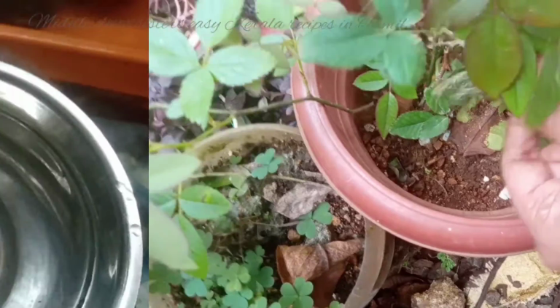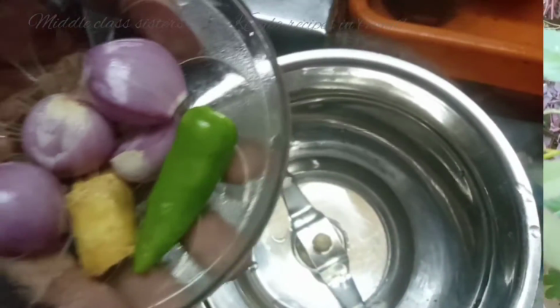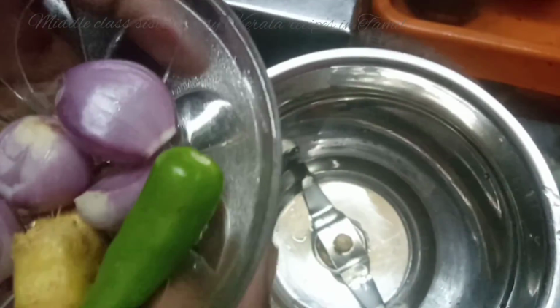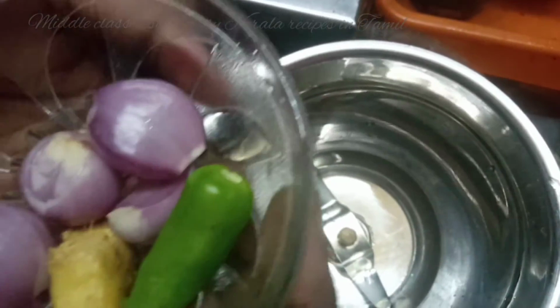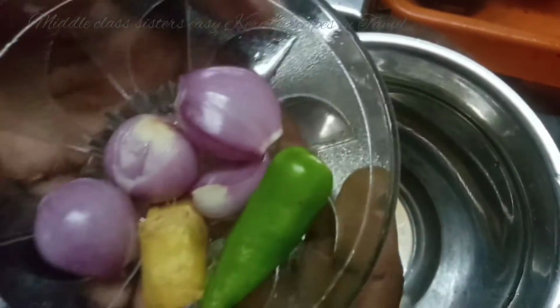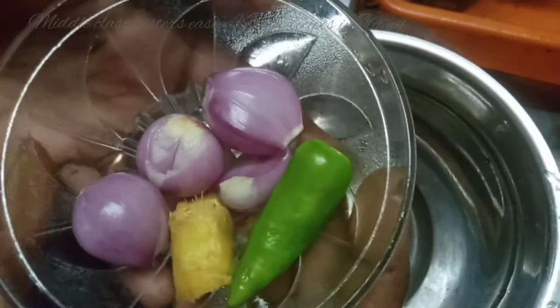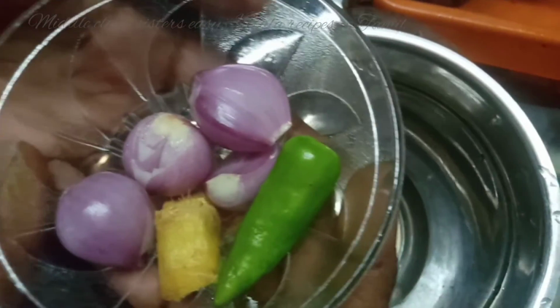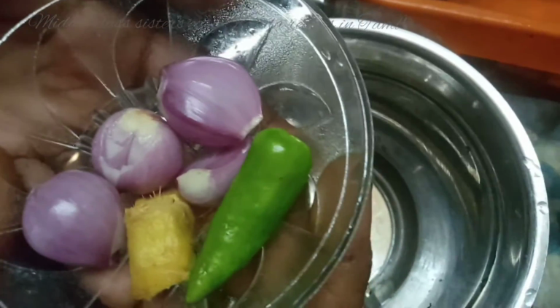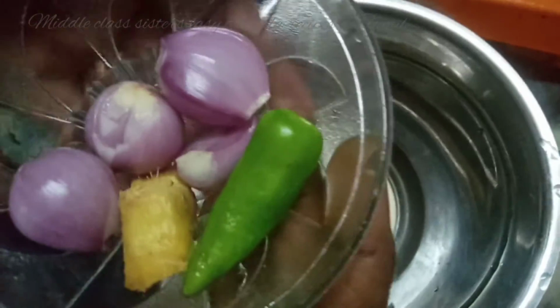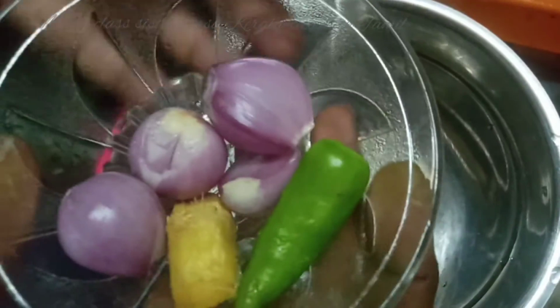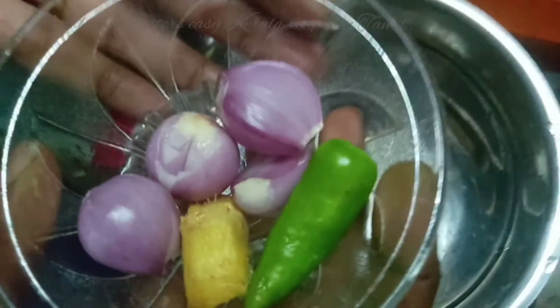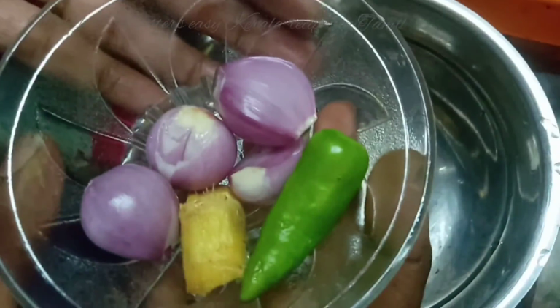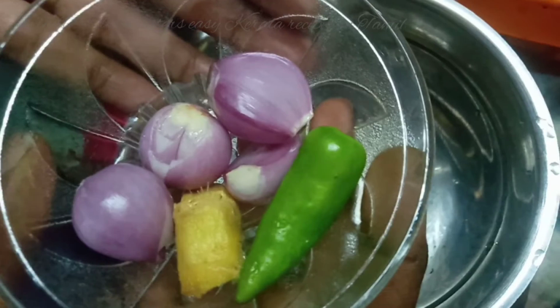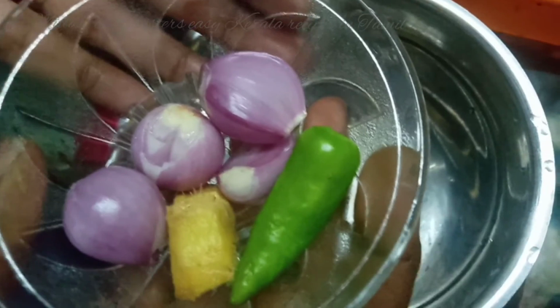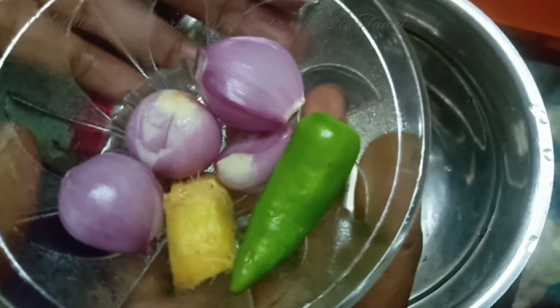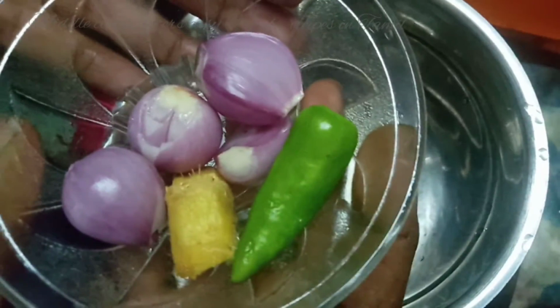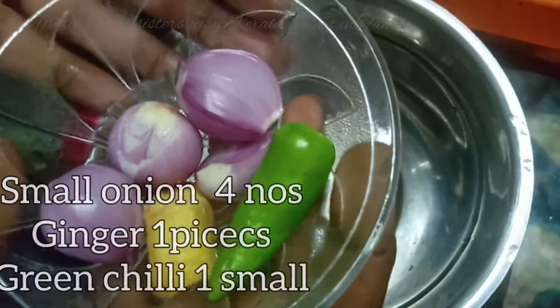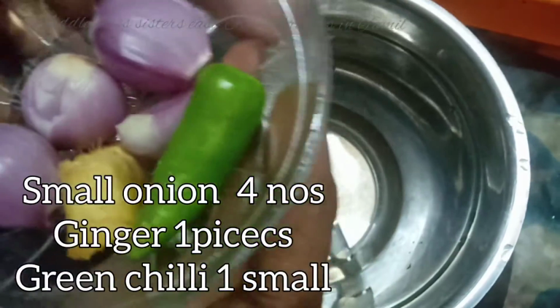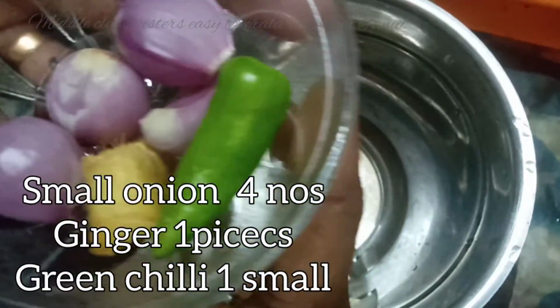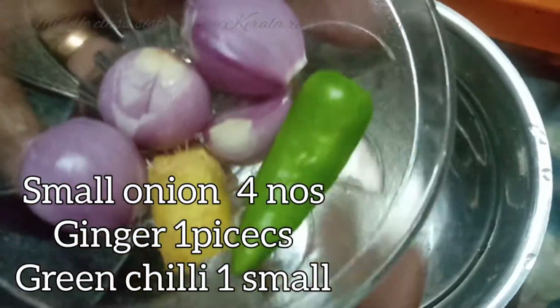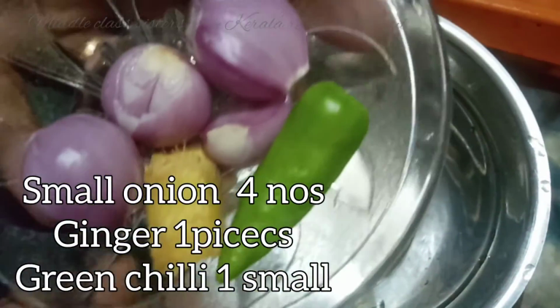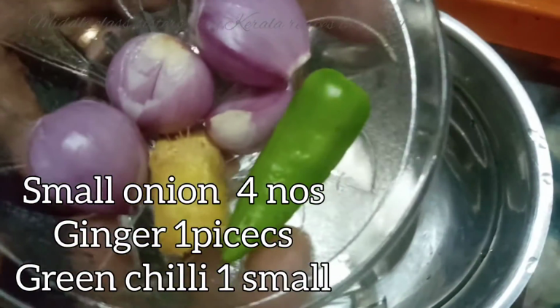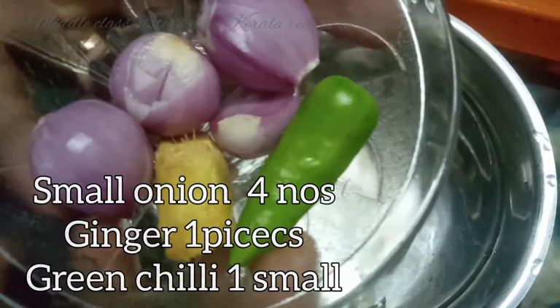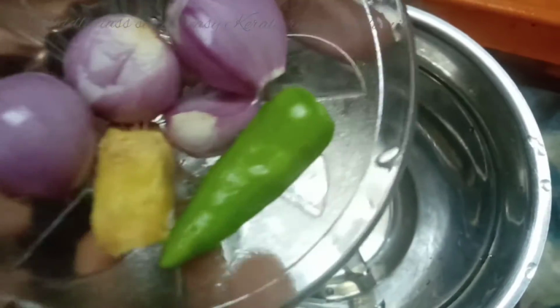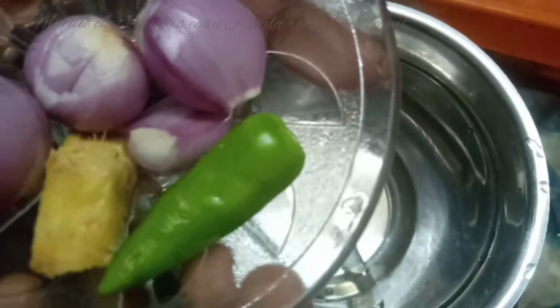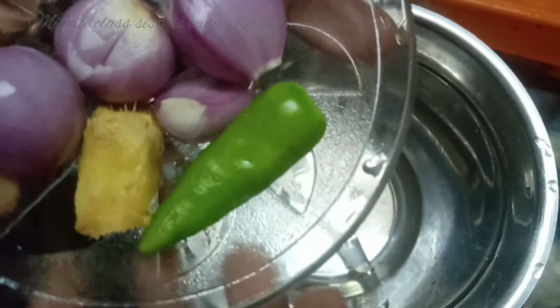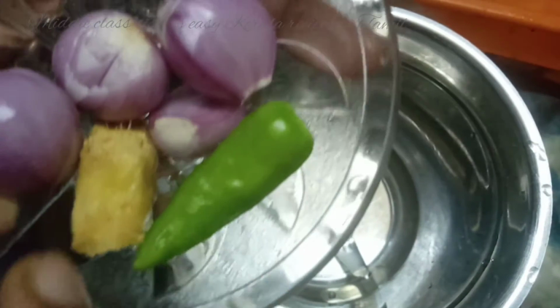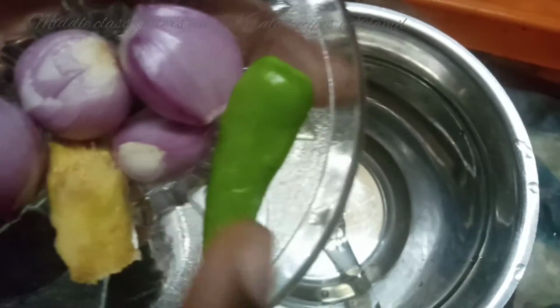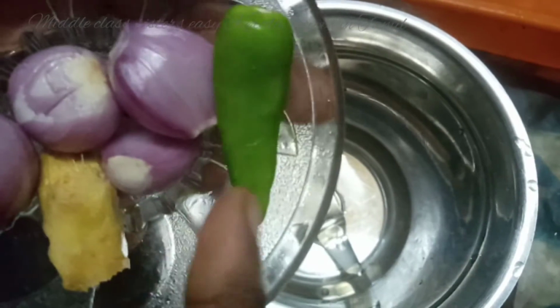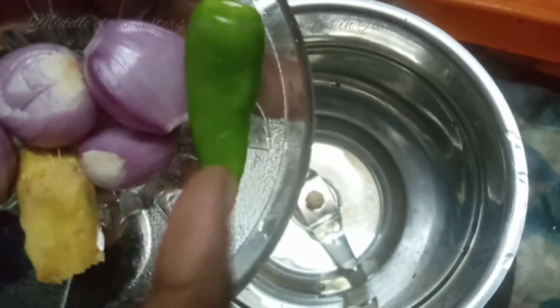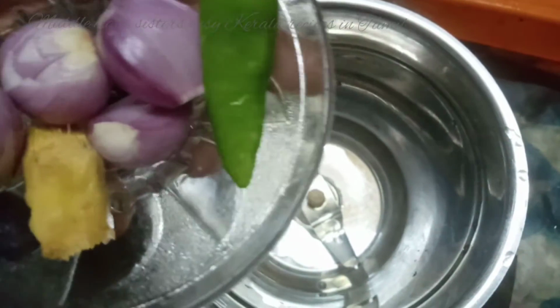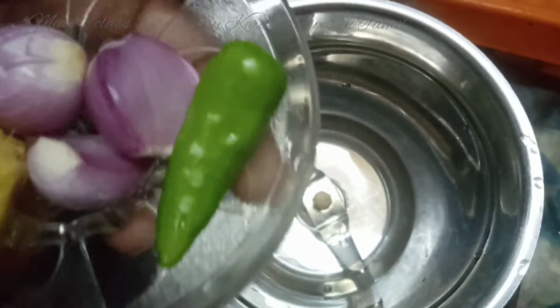We will see how to make a small Kerala Mori. We will have to make a small Kerala Mori, partly on it.